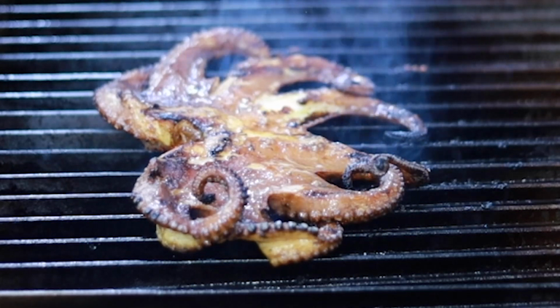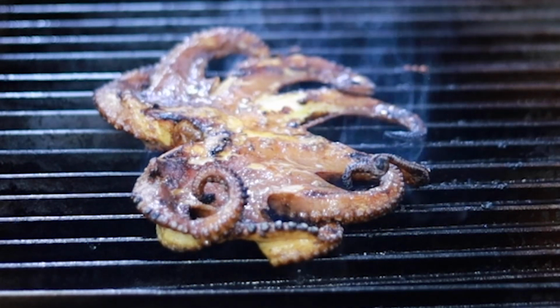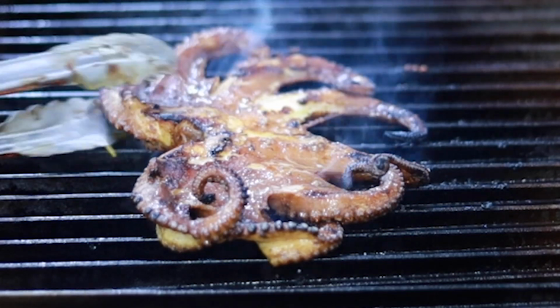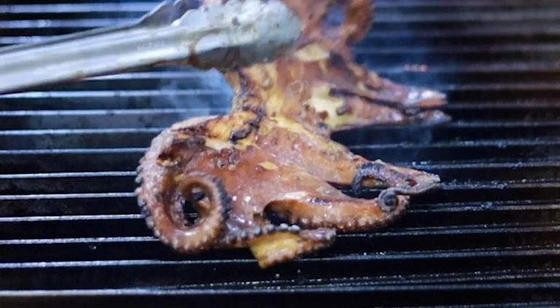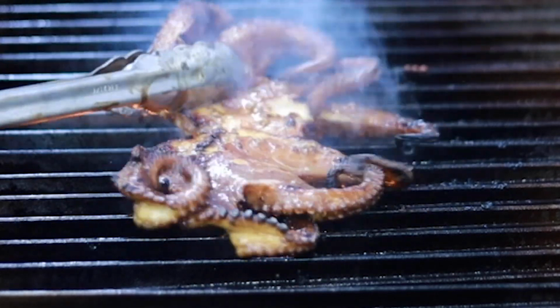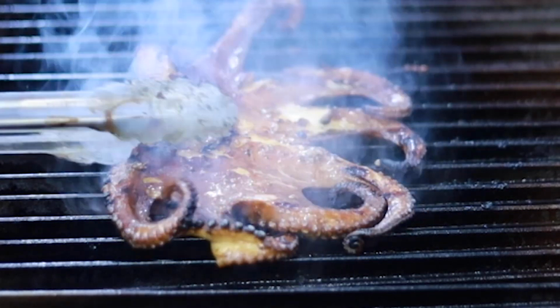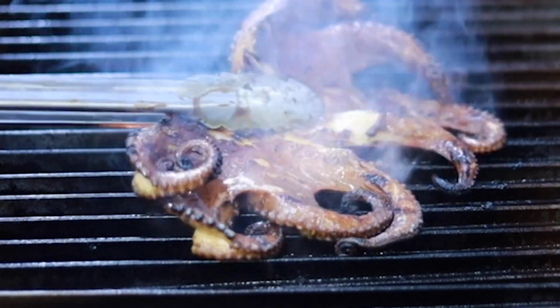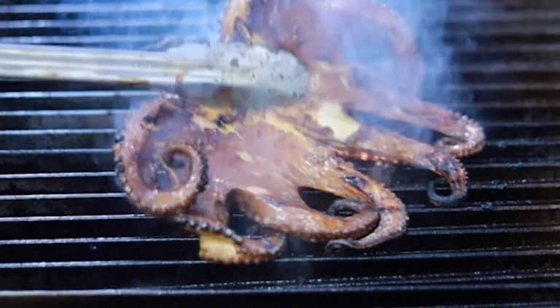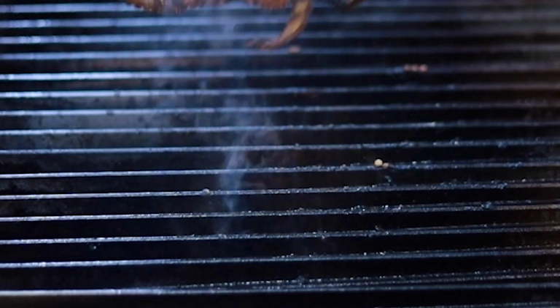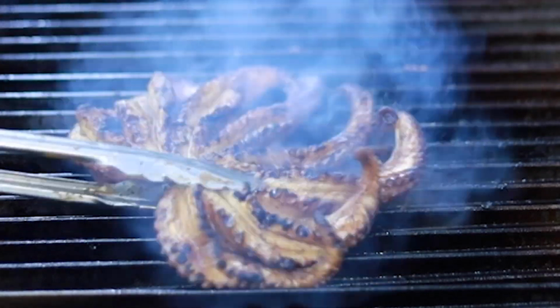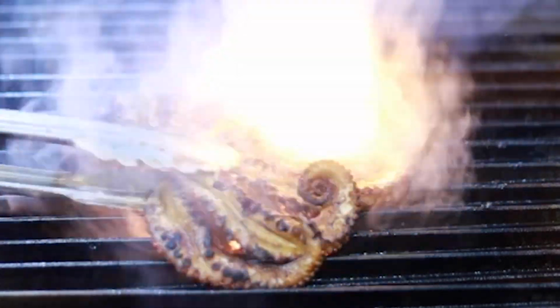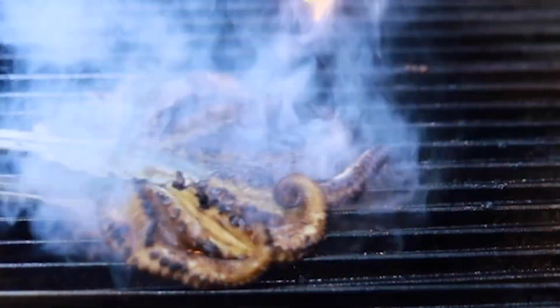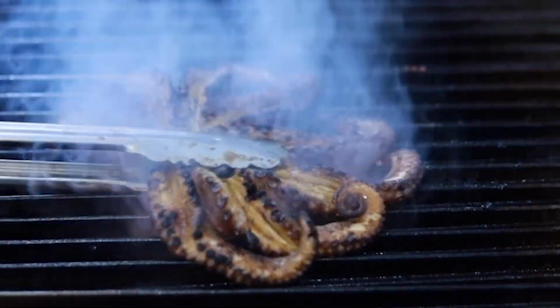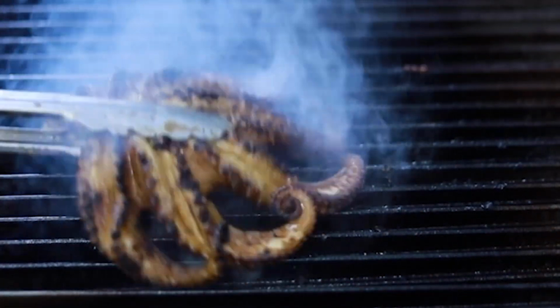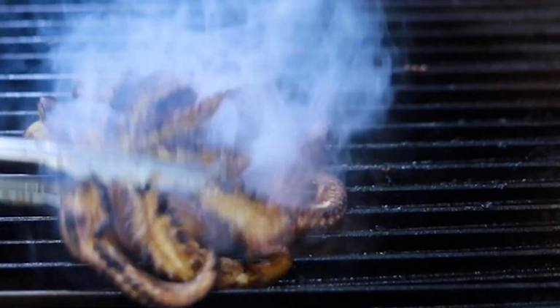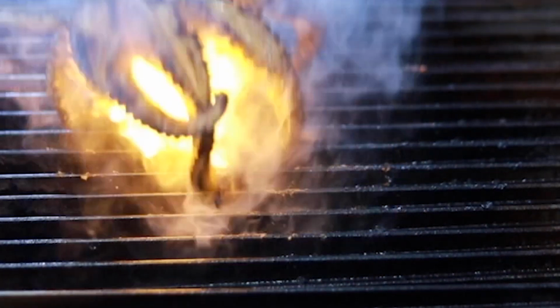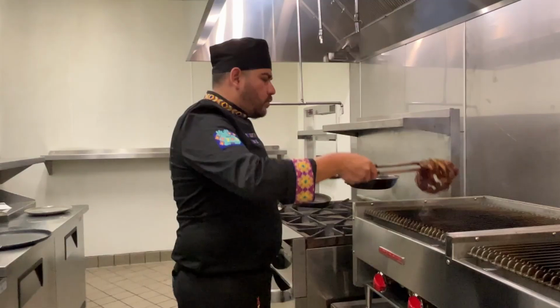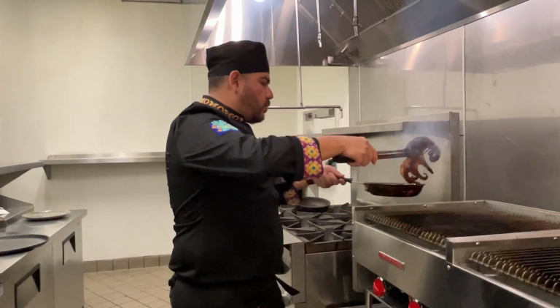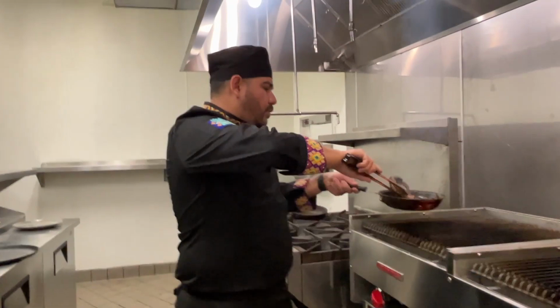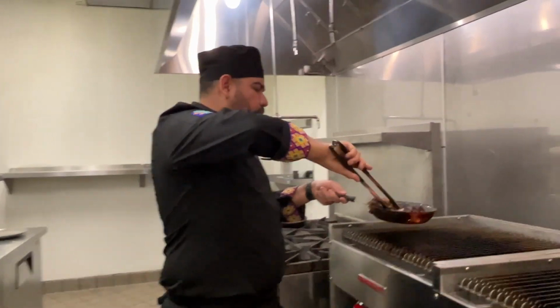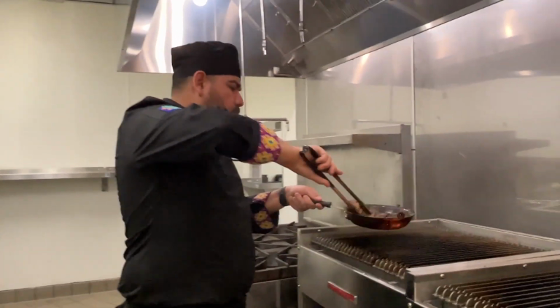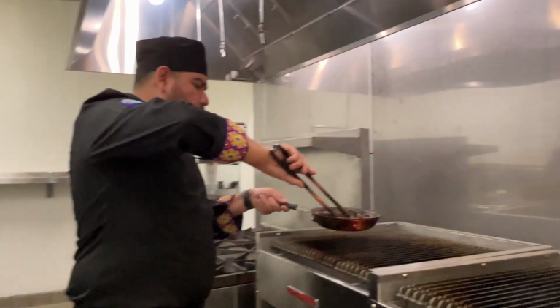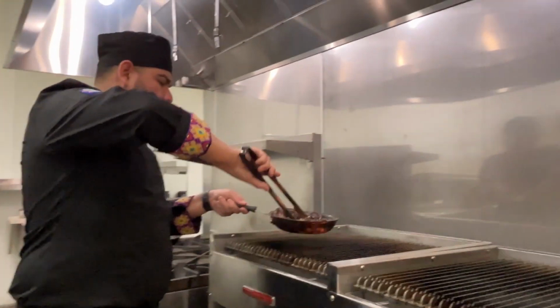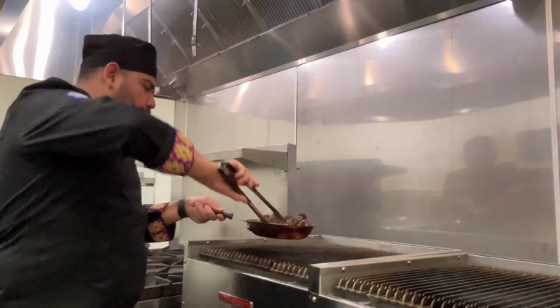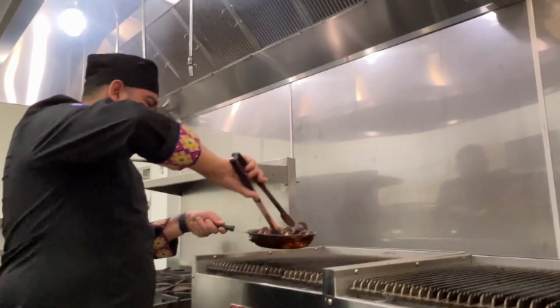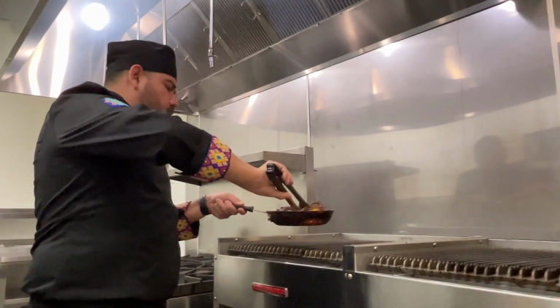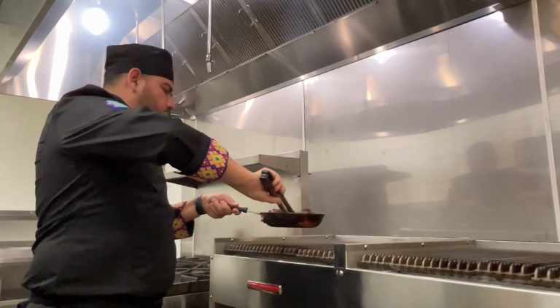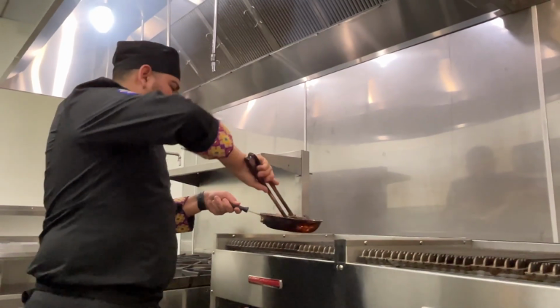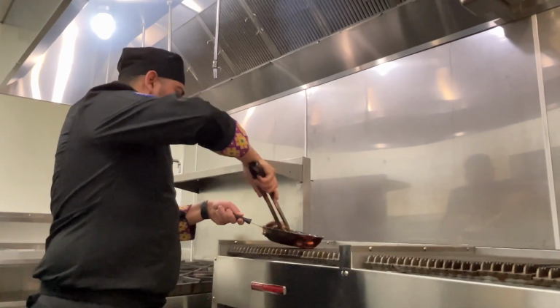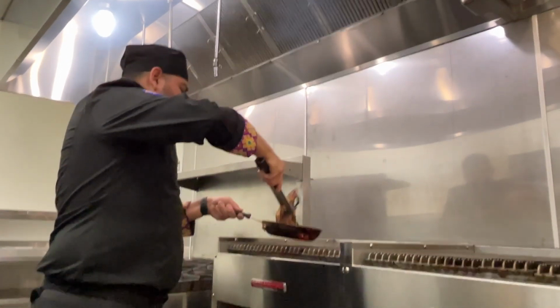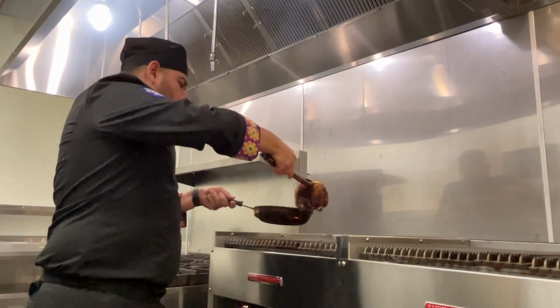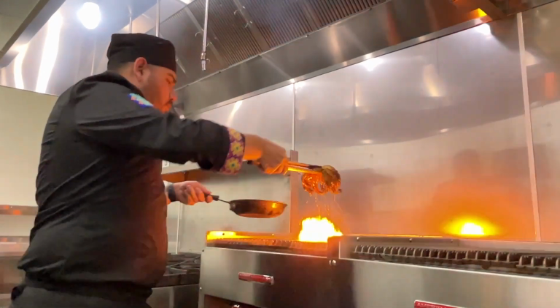Okay, raise your hand if you still have your eyebrows. We're going to flip the octopus one more time and place it on the grill or skillet for about five minutes.